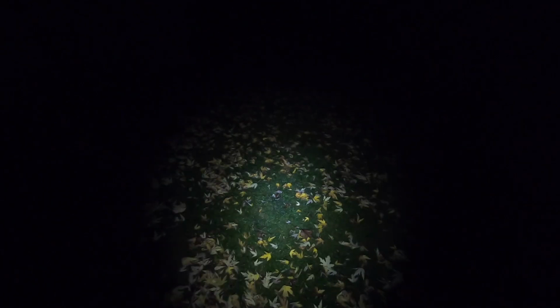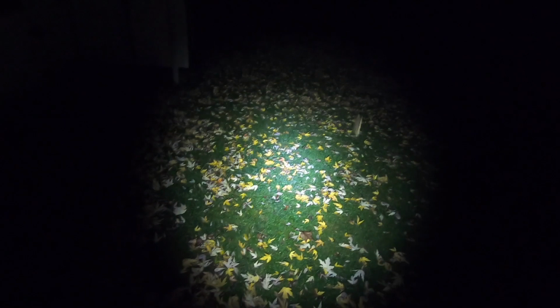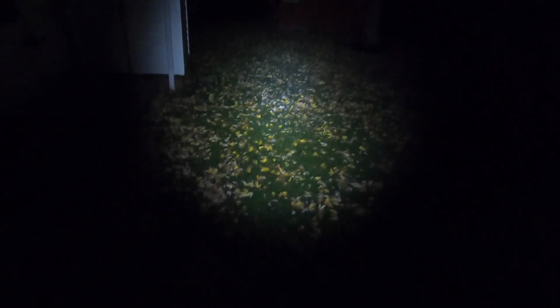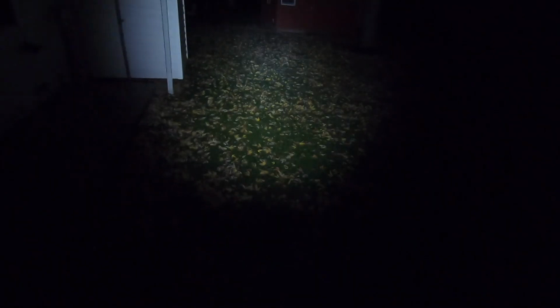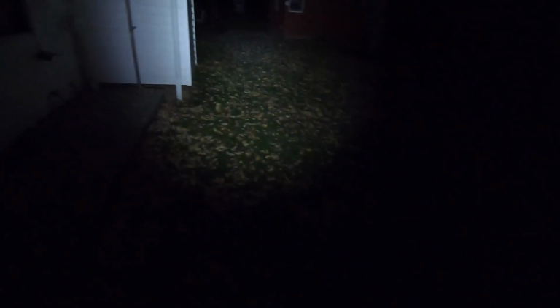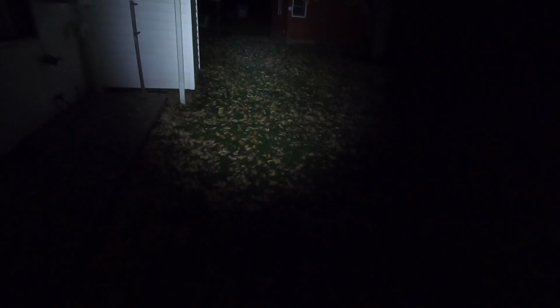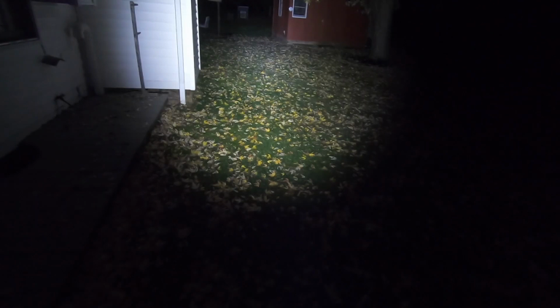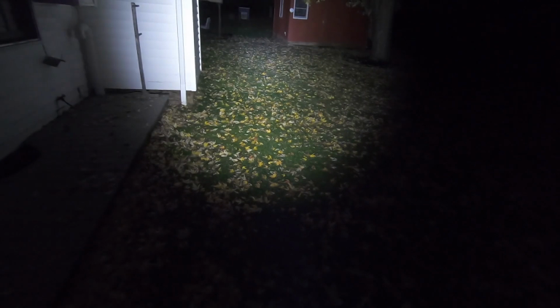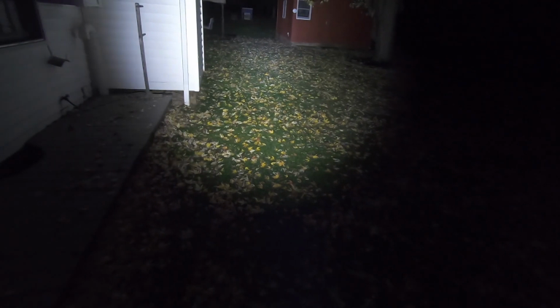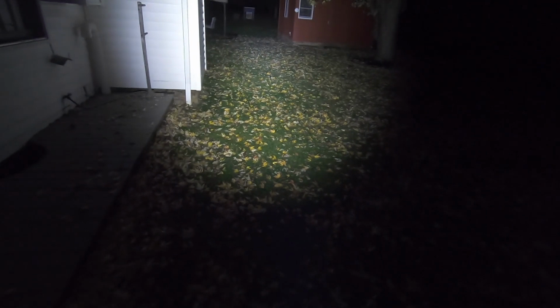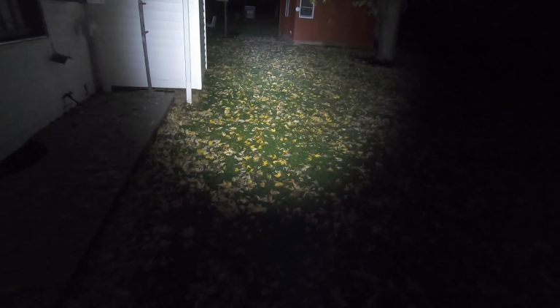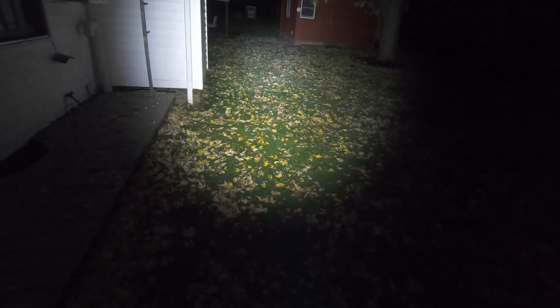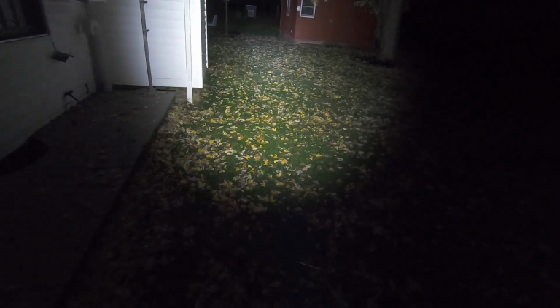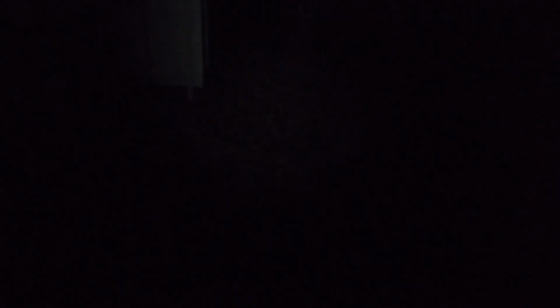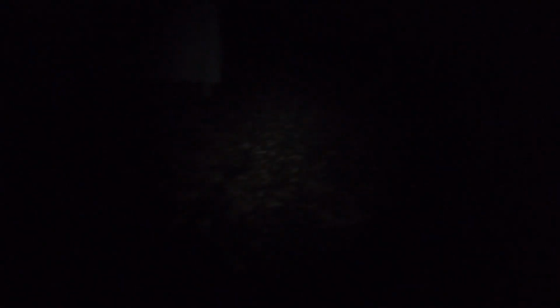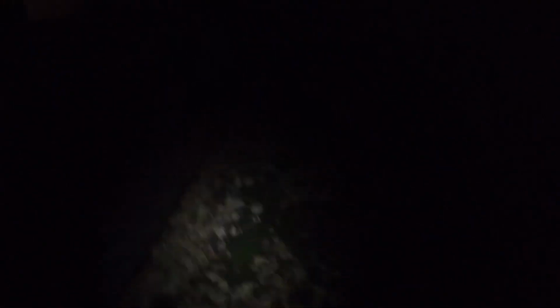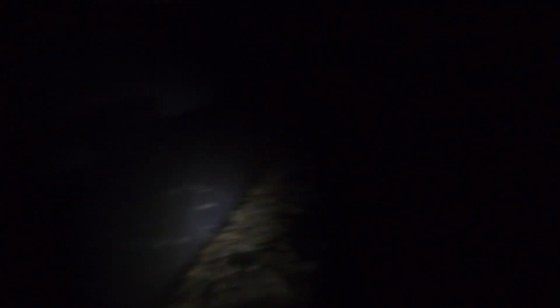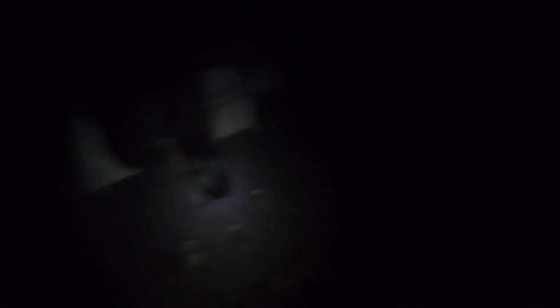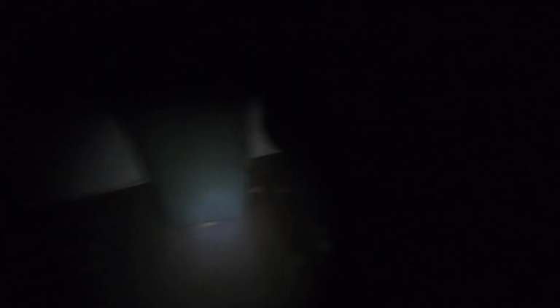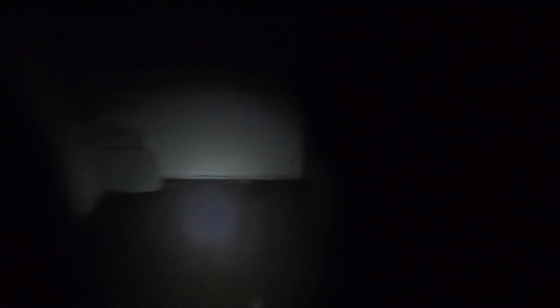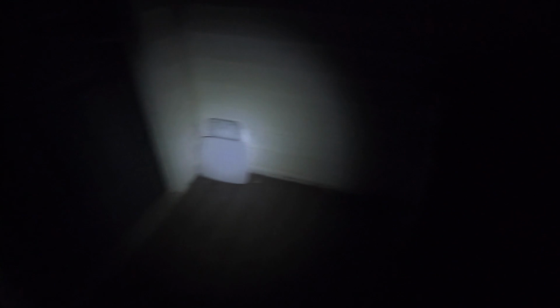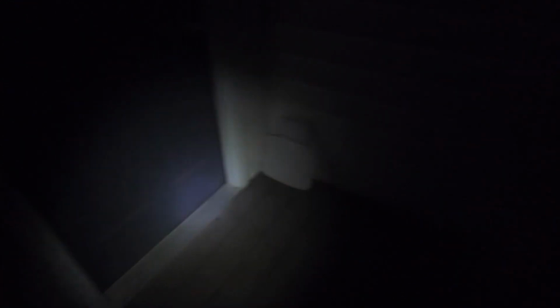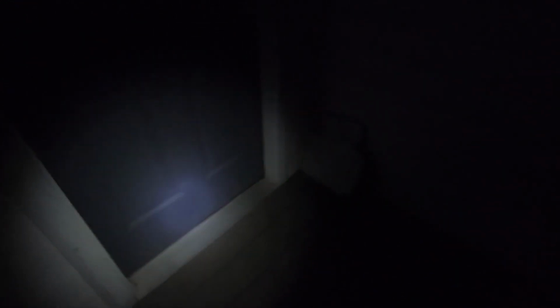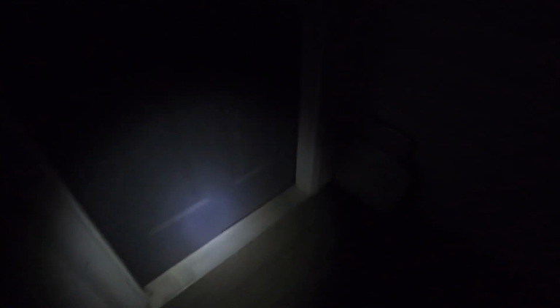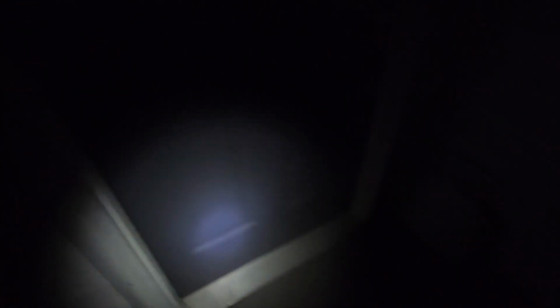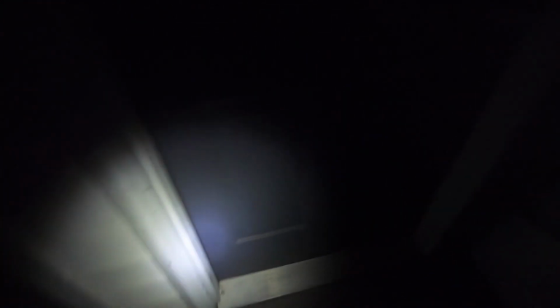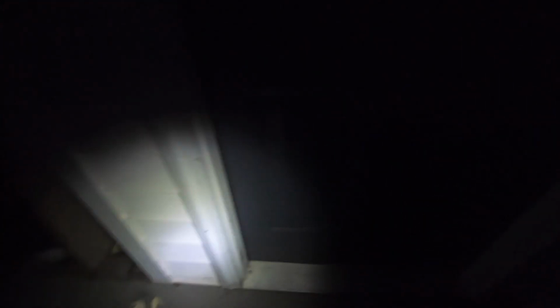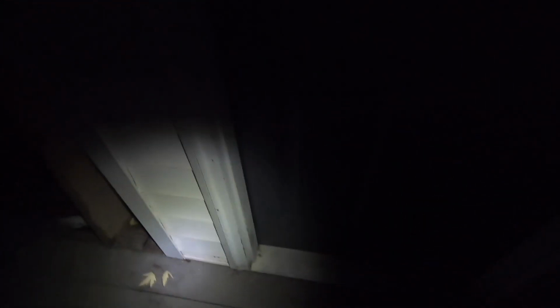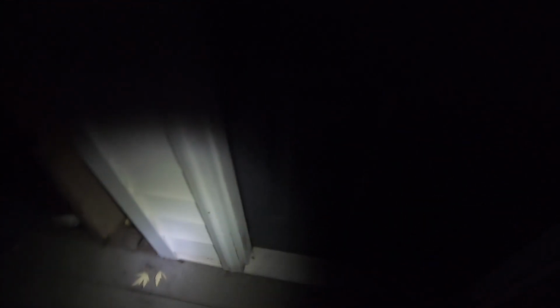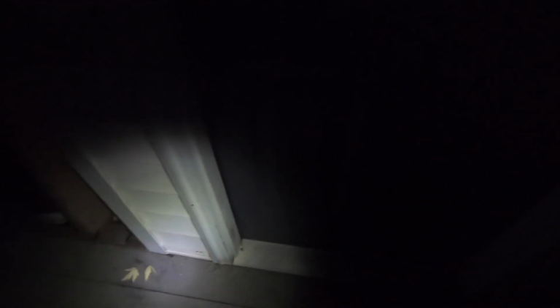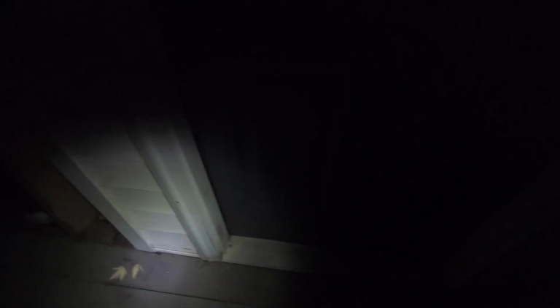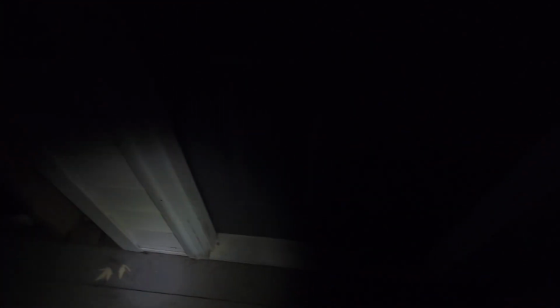This thing is super bright. I'm going to be using it more out on the trap line doing some morning checks and see how it works out there, but so far I love this little light.